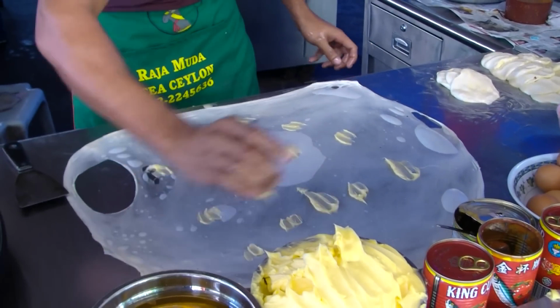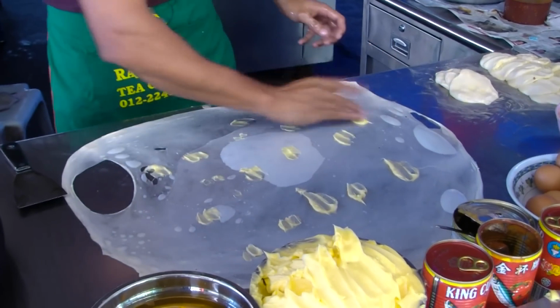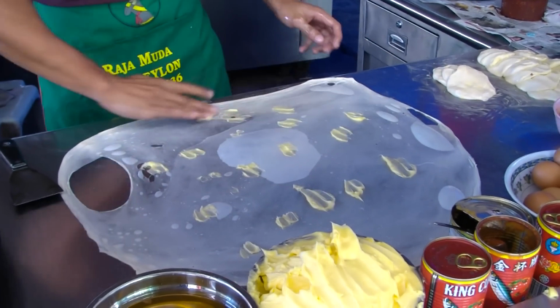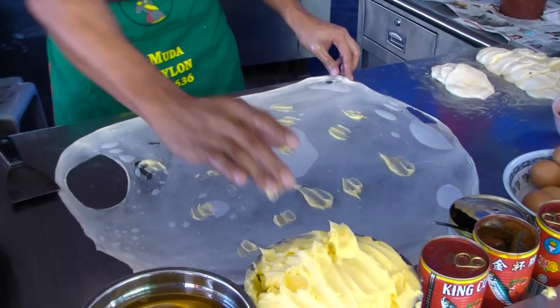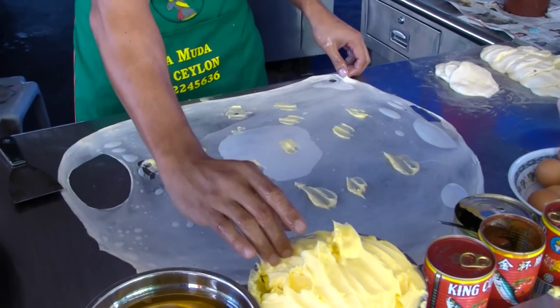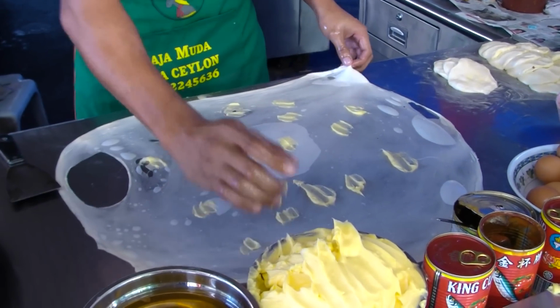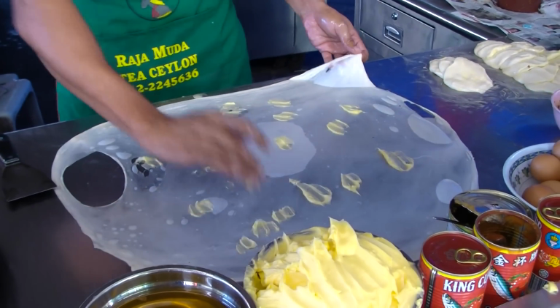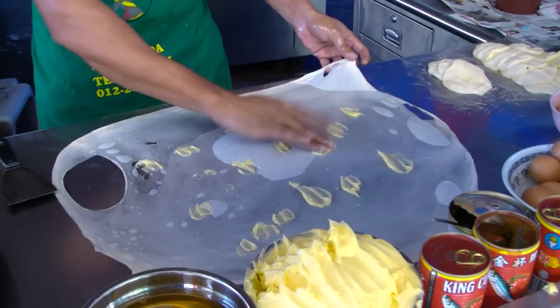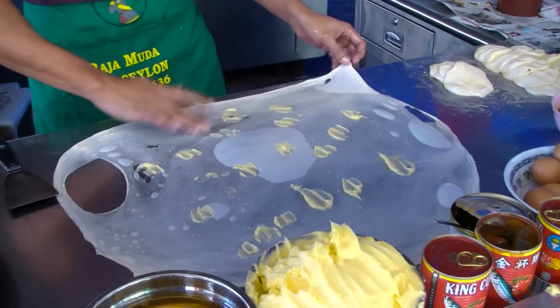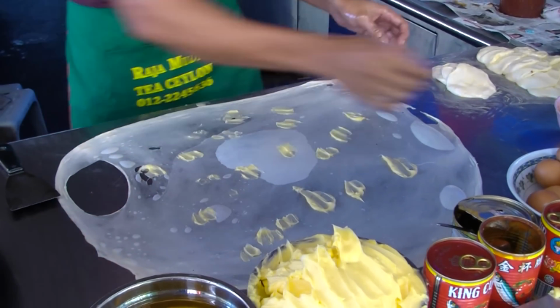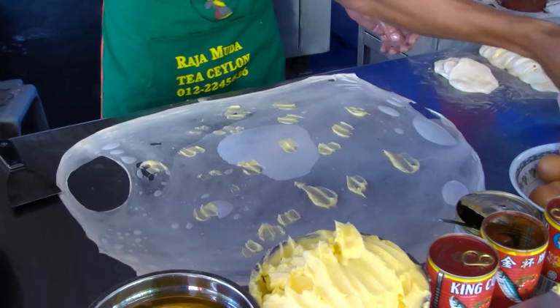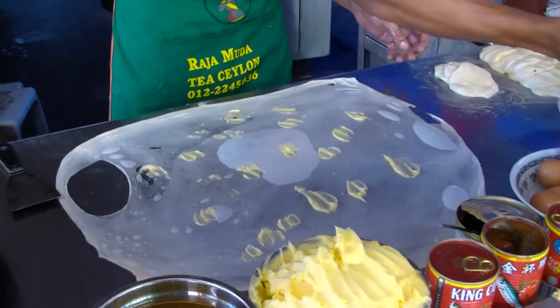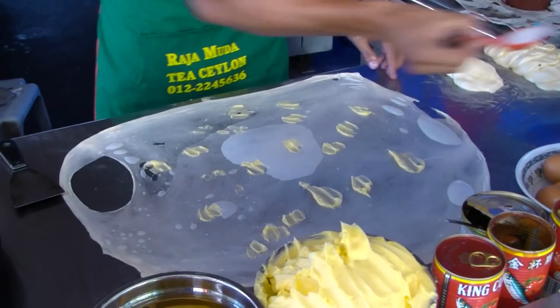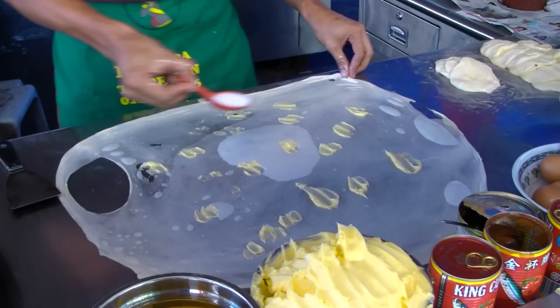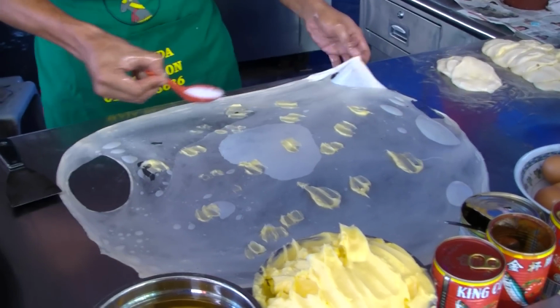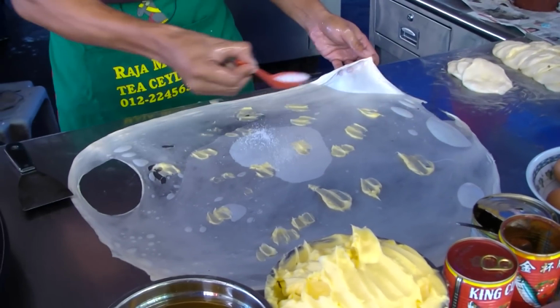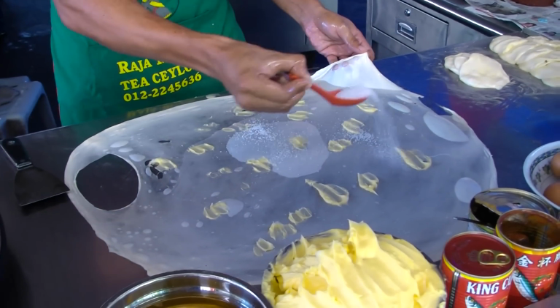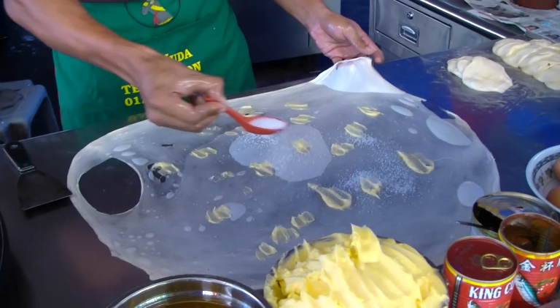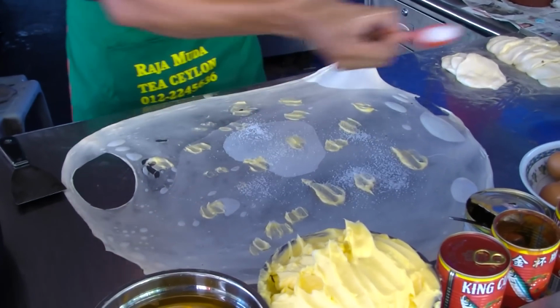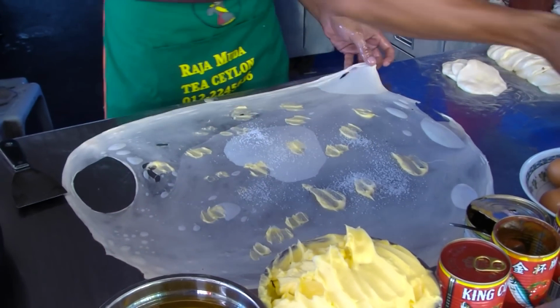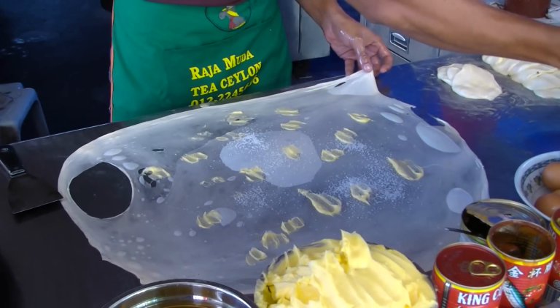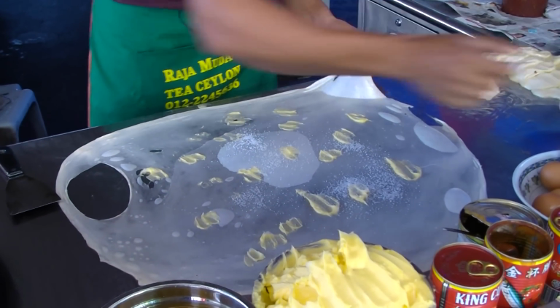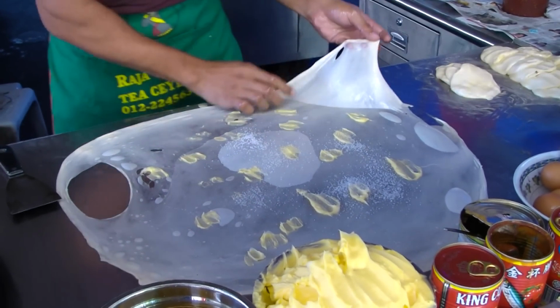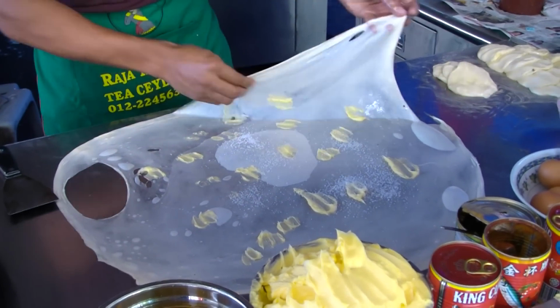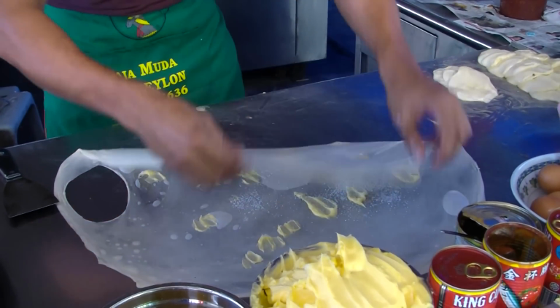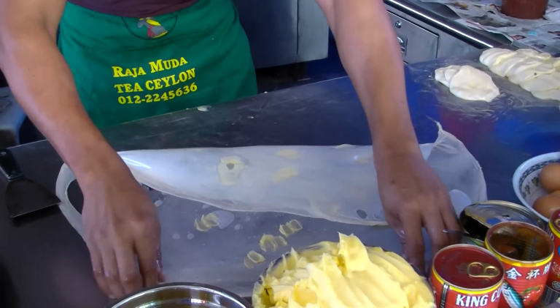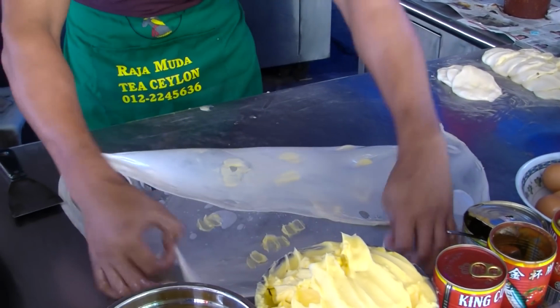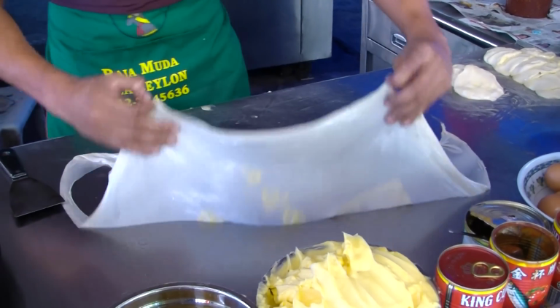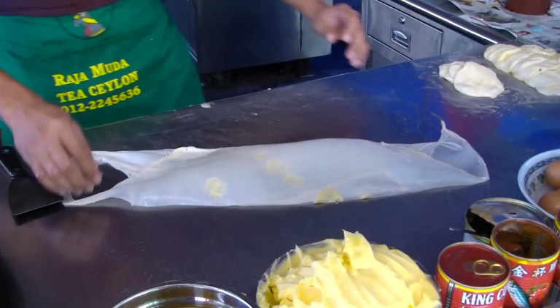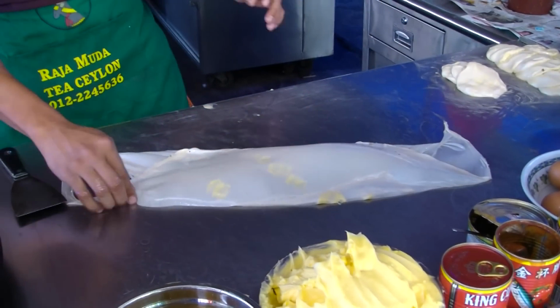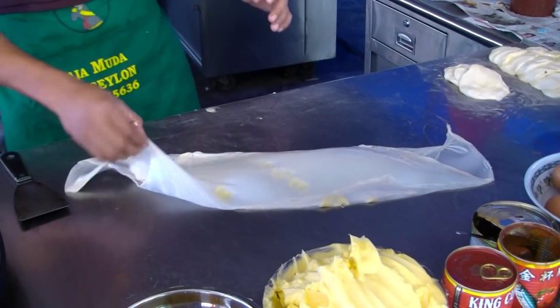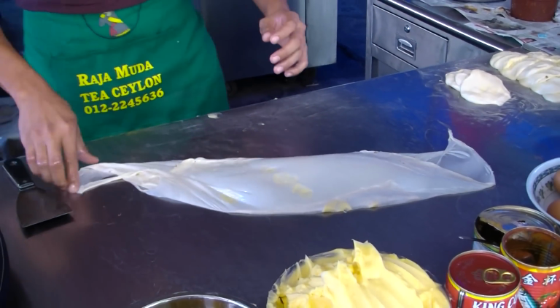Roti bomb — direct translation would be 'bomb bread' — which is a hit and a favorite among Malaysians, especially during breakfast.